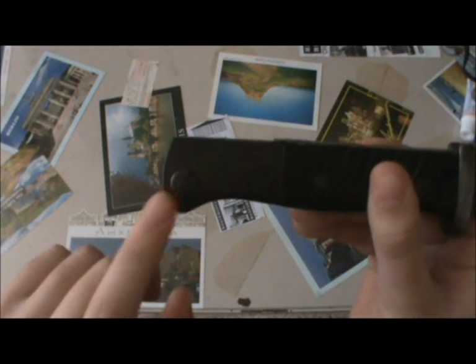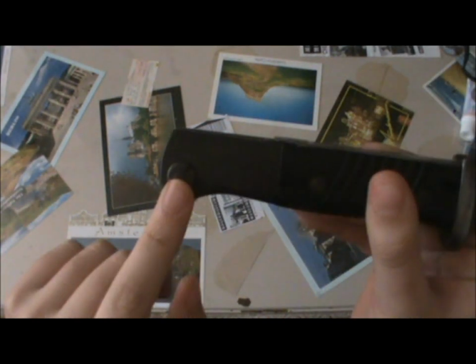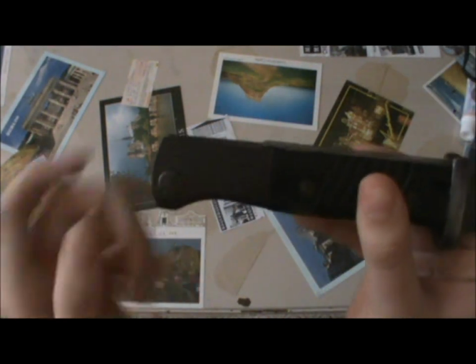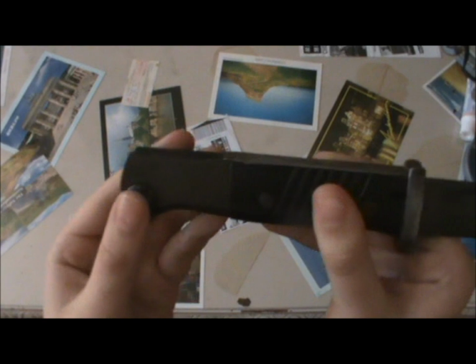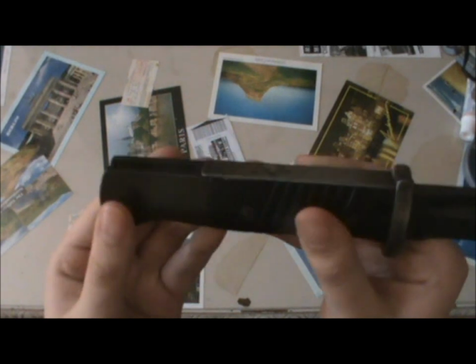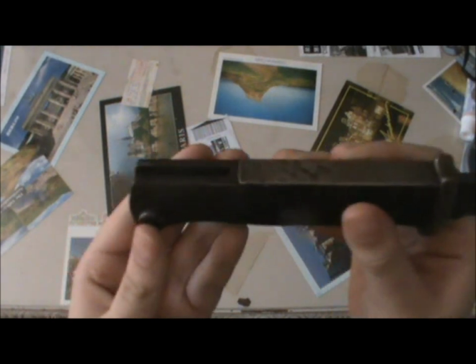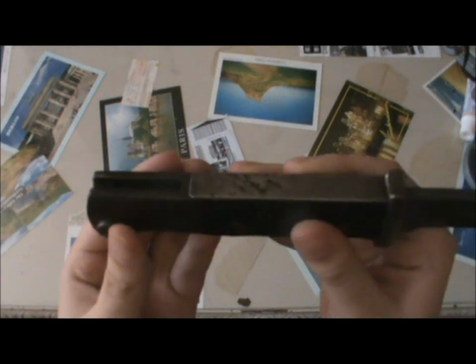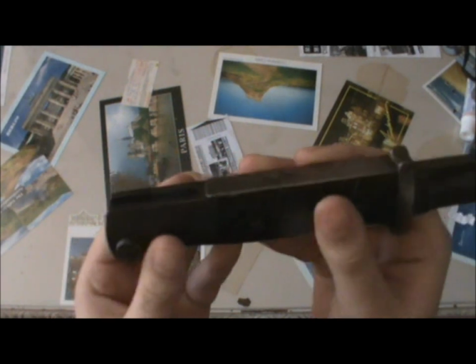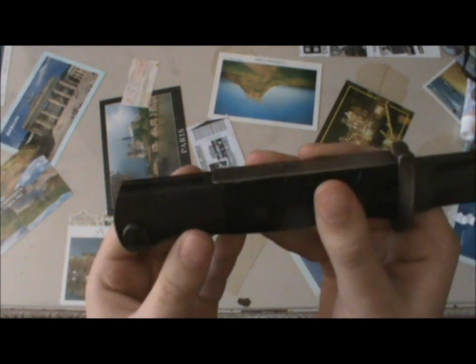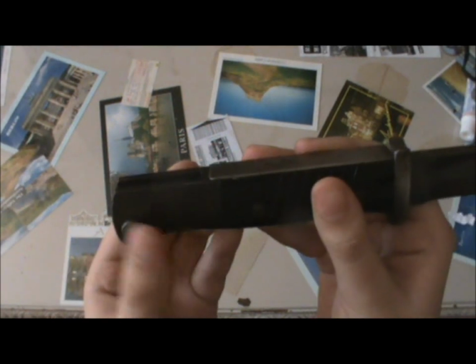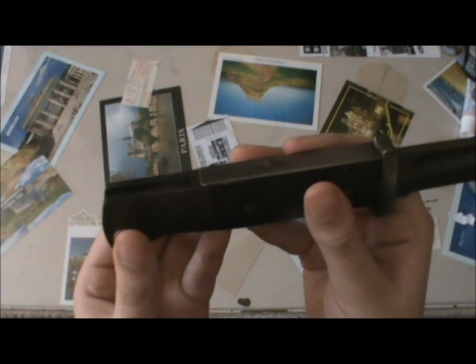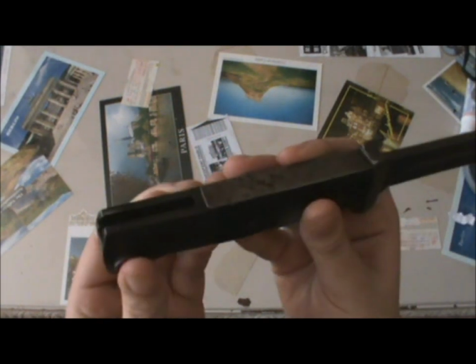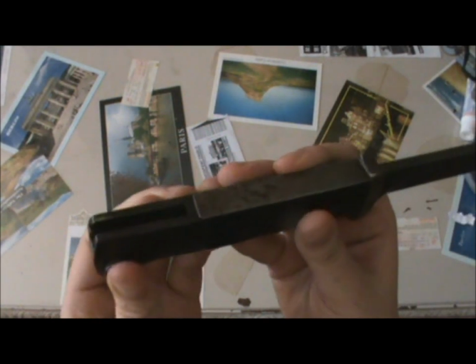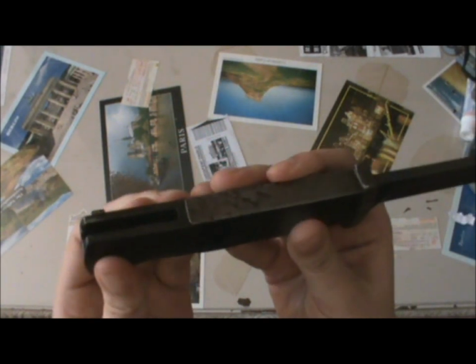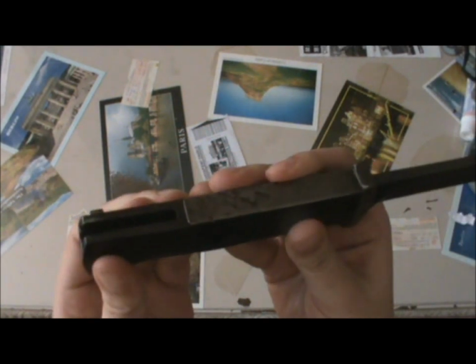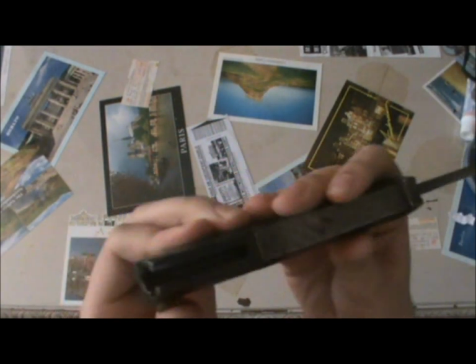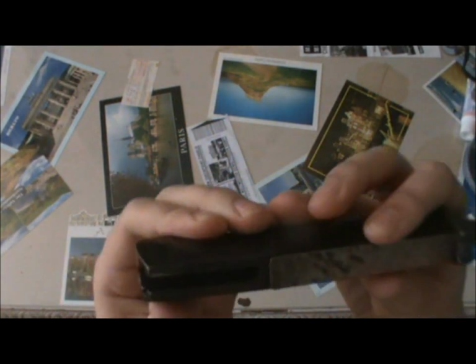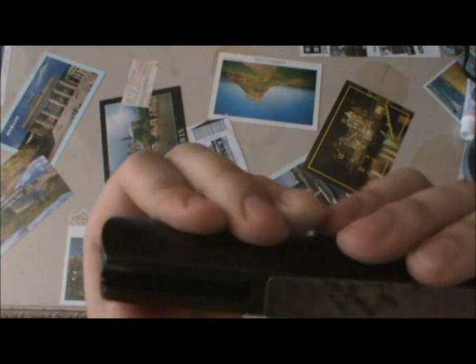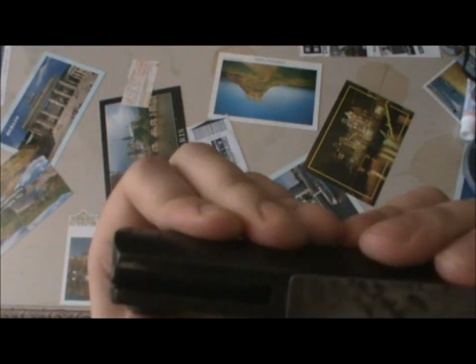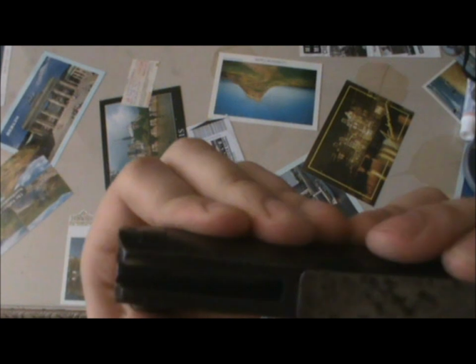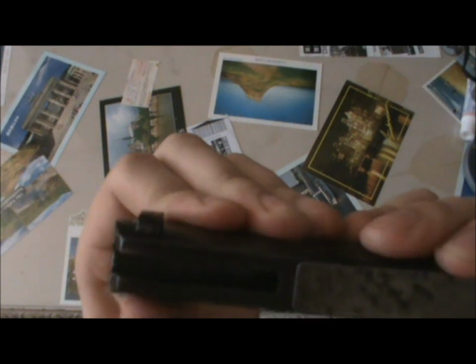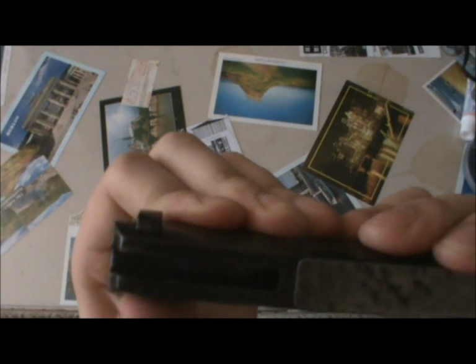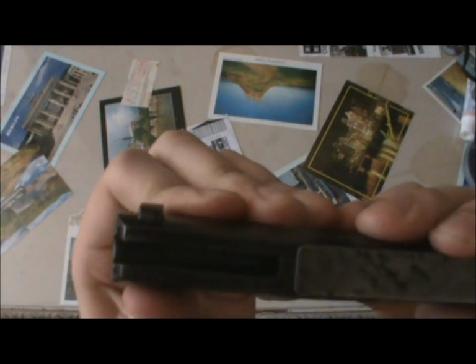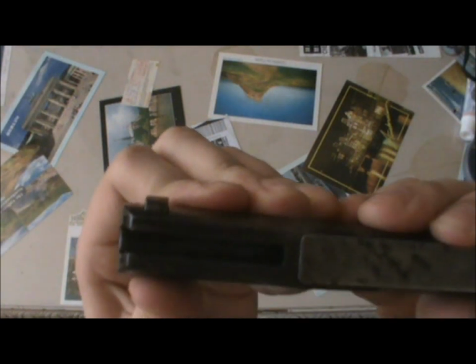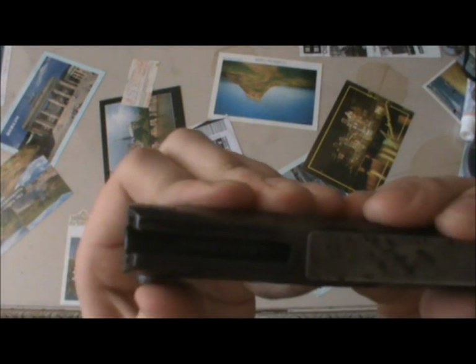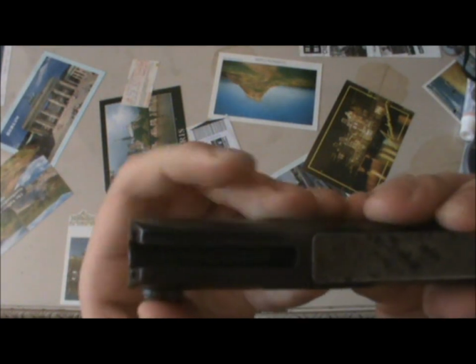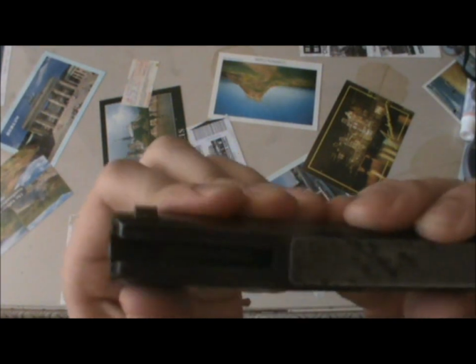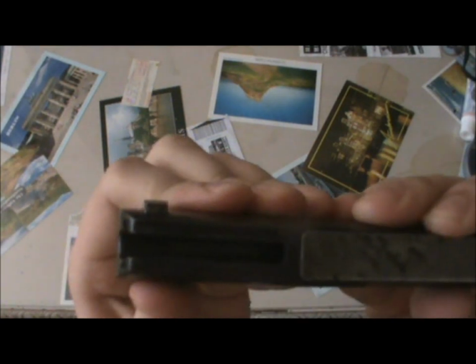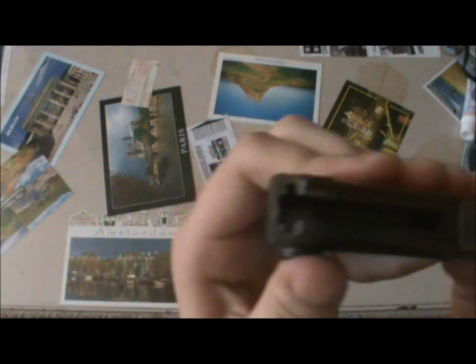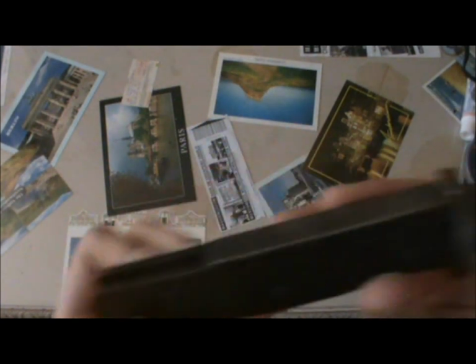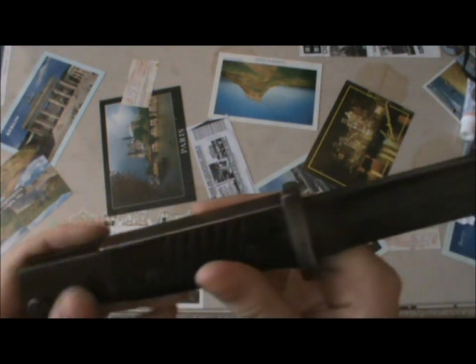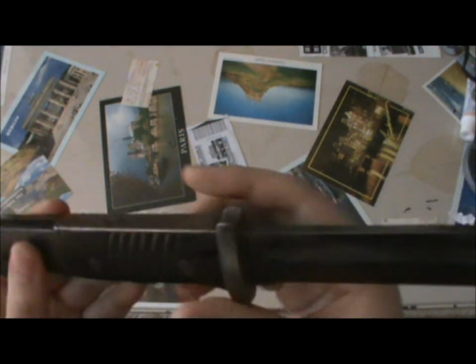This is the release button. Once it's clipped over the bayonet lug, you then depress this button, which slides a portion out of the left side, disengaging it from the notch on the bayonet lug. It can then be slid off.